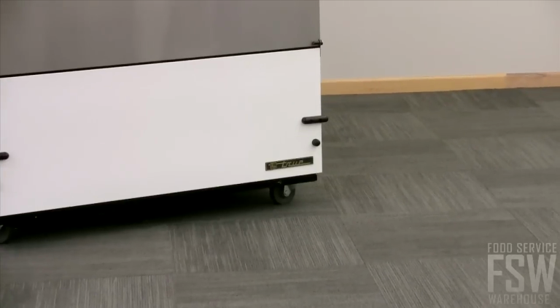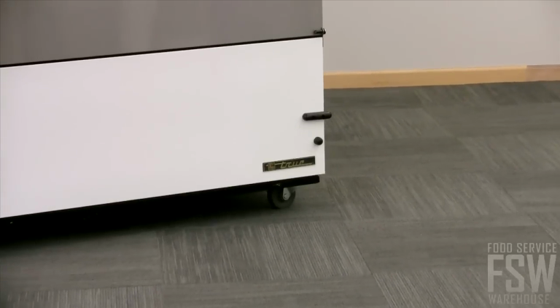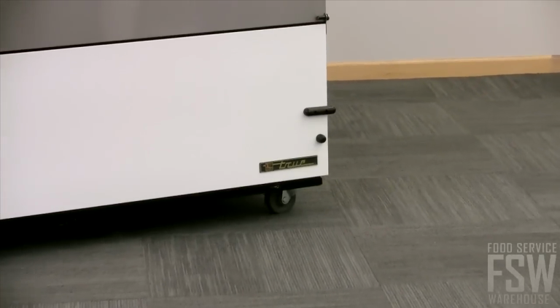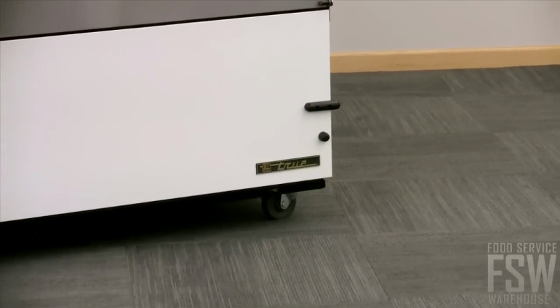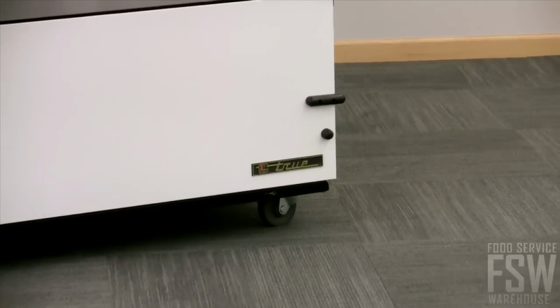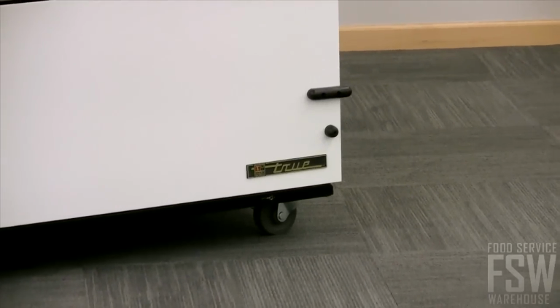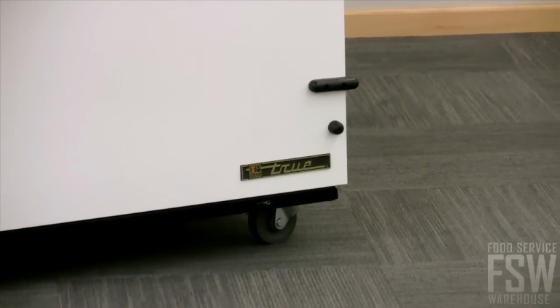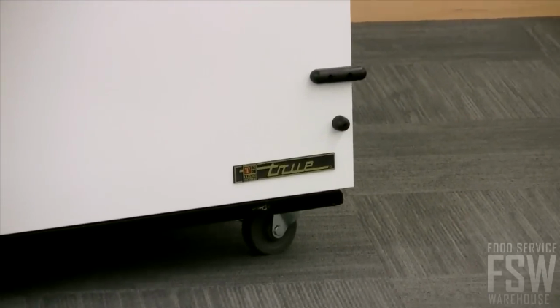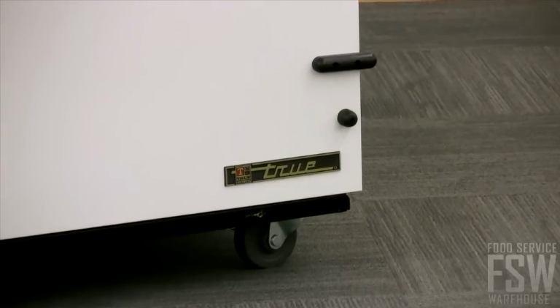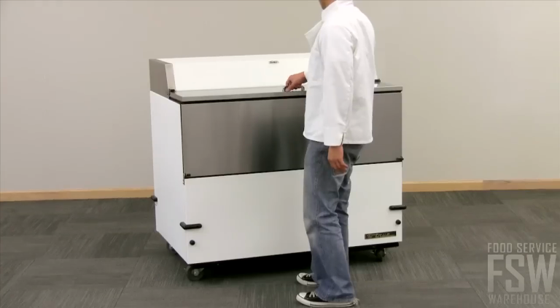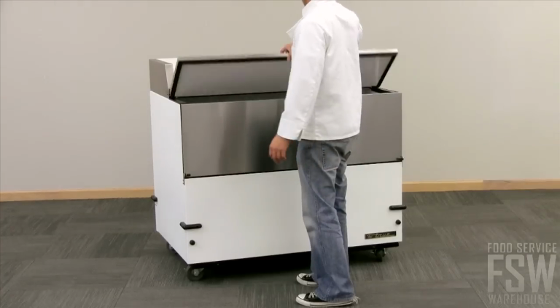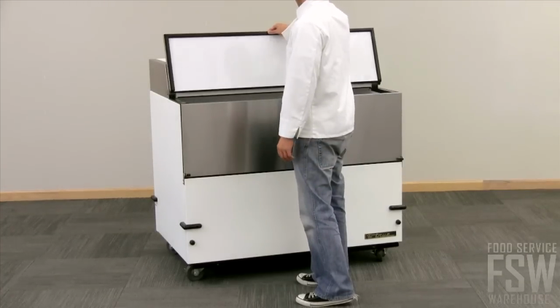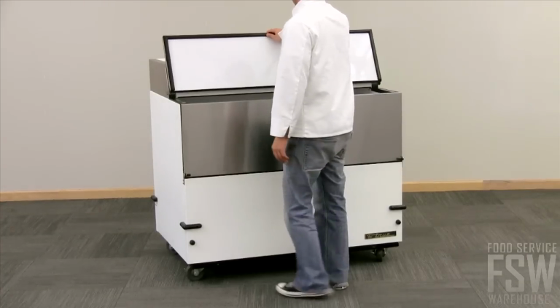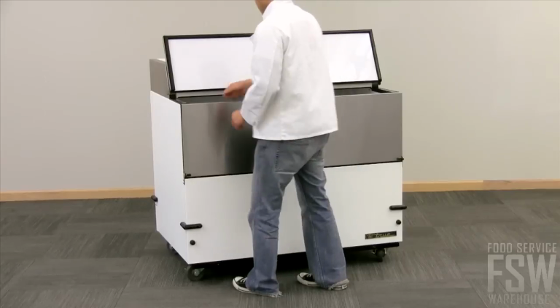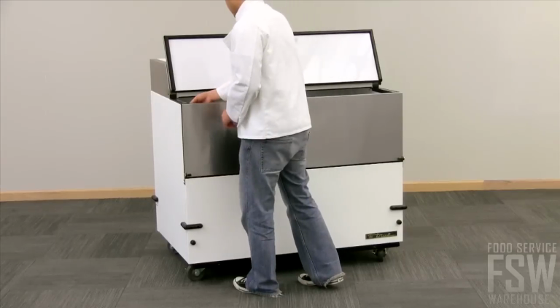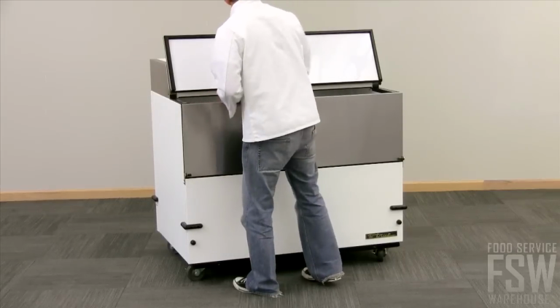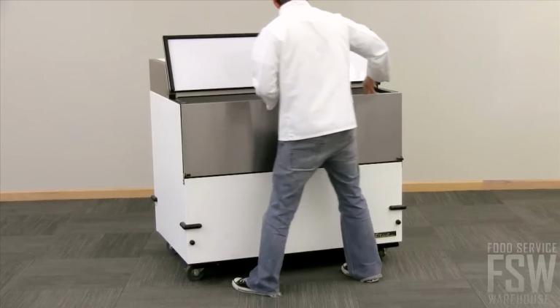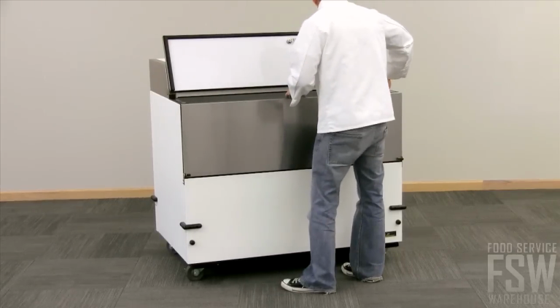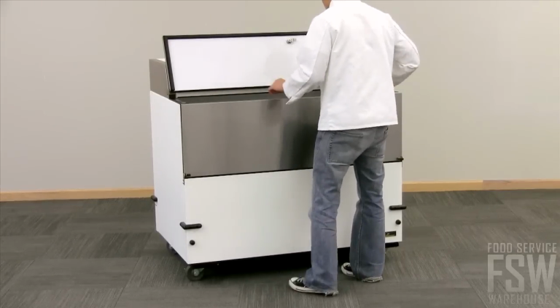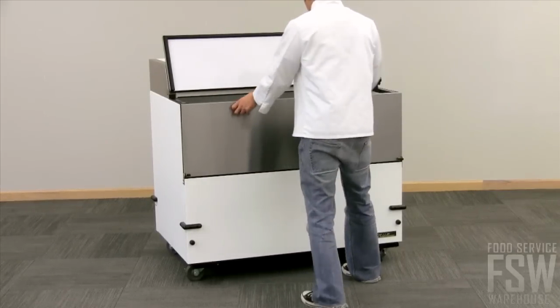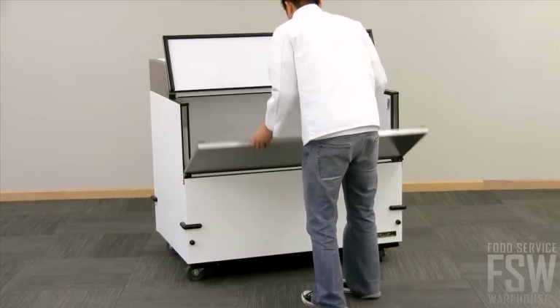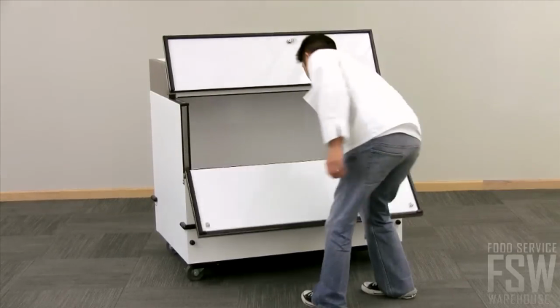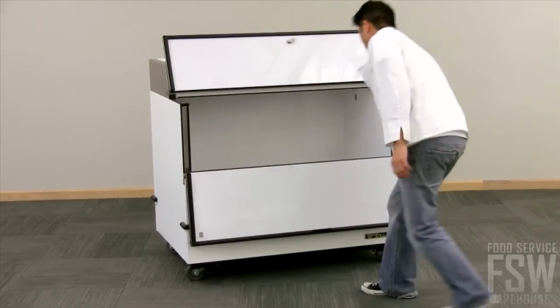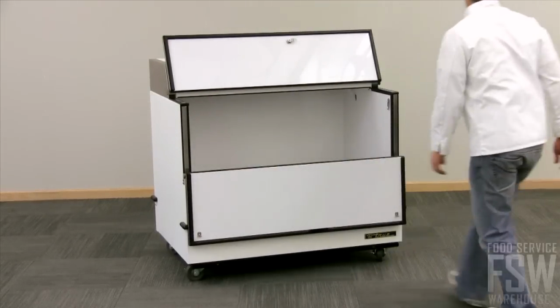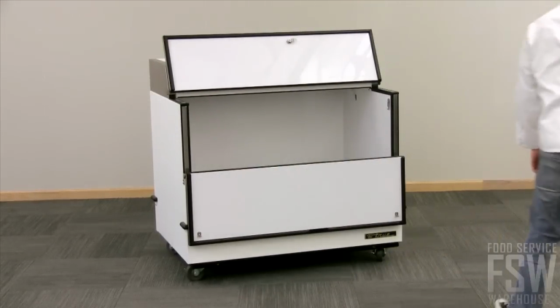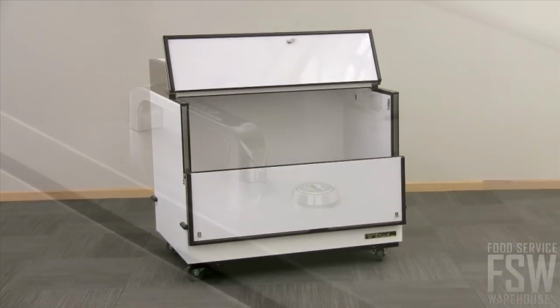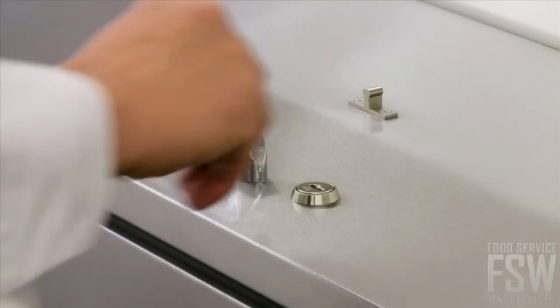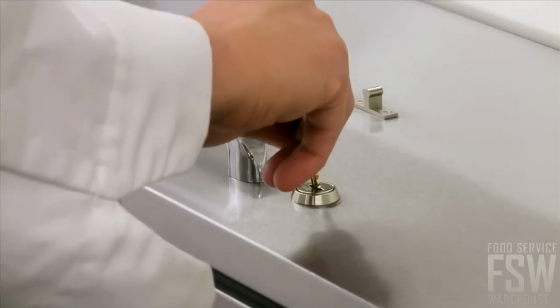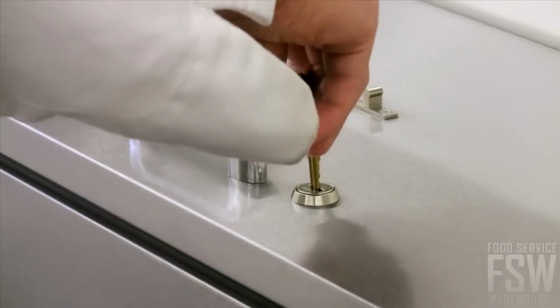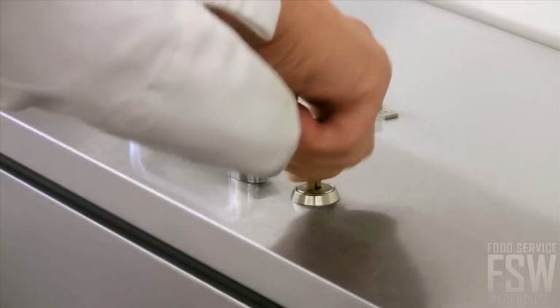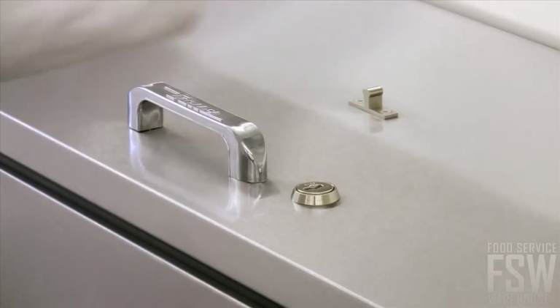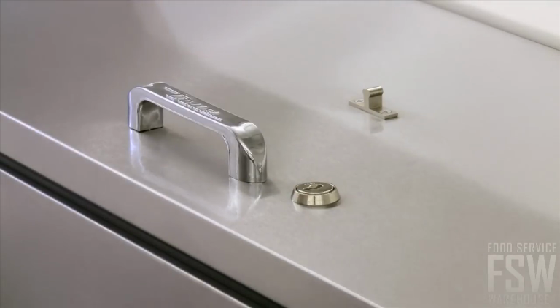Swivel casters provide easy movement and can also lock into place for stability when needed. The all stainless steel self-service doors feature convenient drop front and hold open flip-up tops. Door support bumpers as well as door locks come standard.